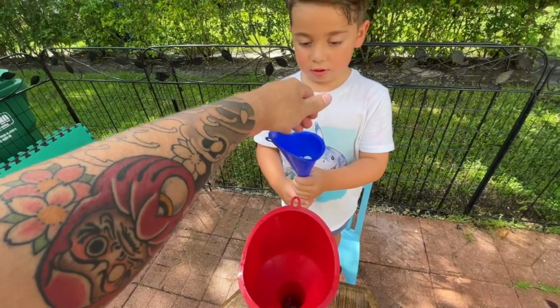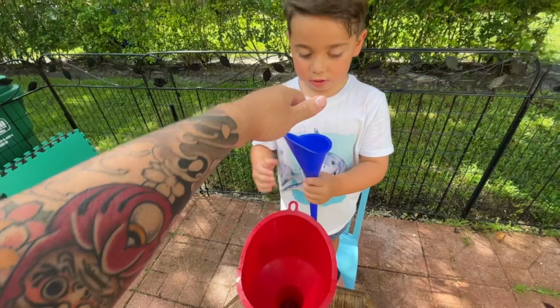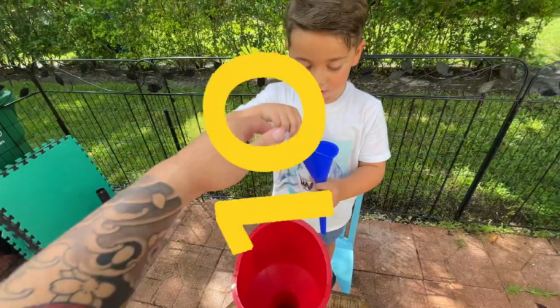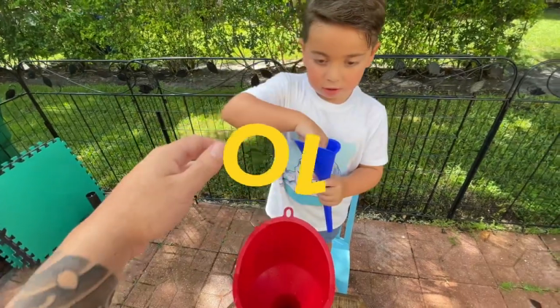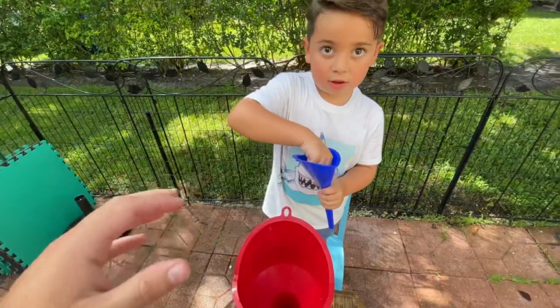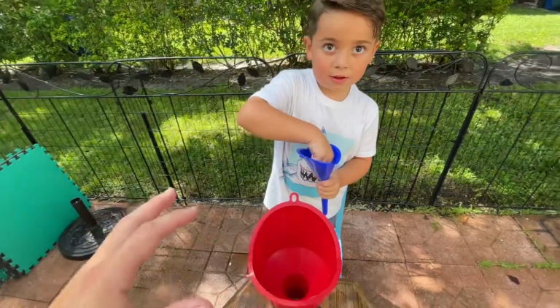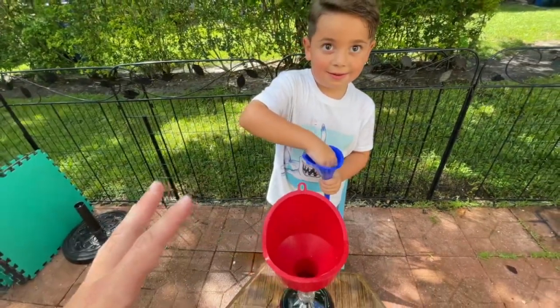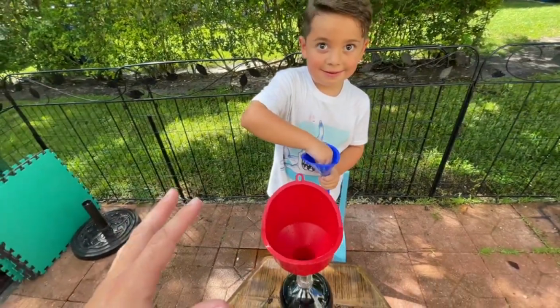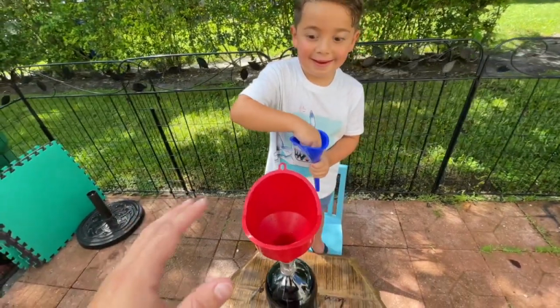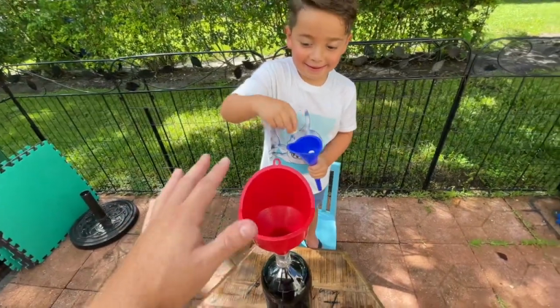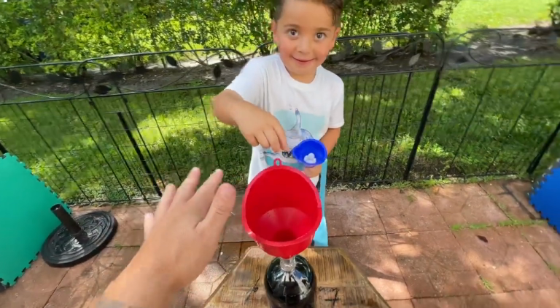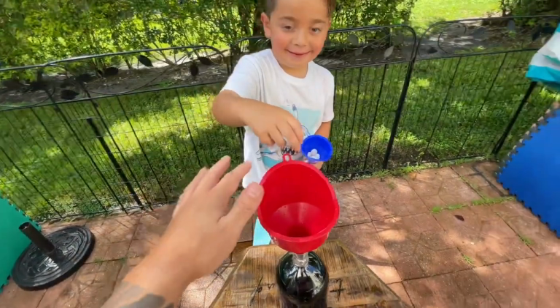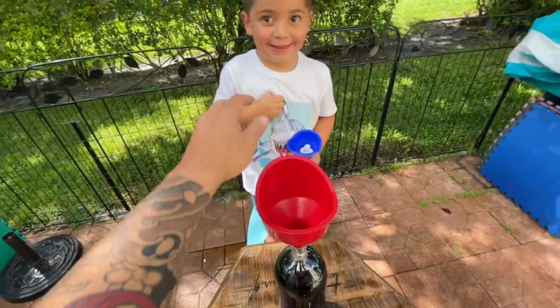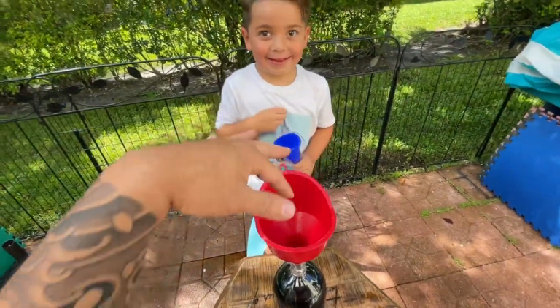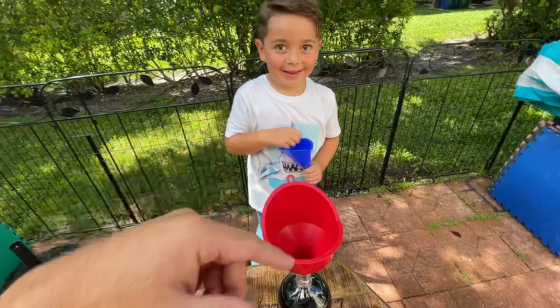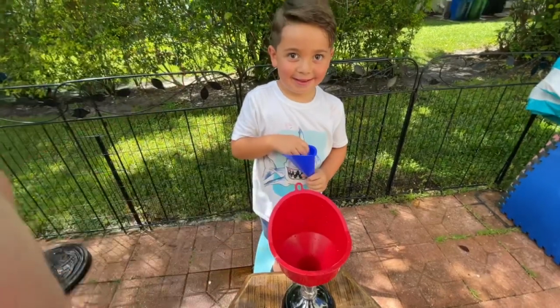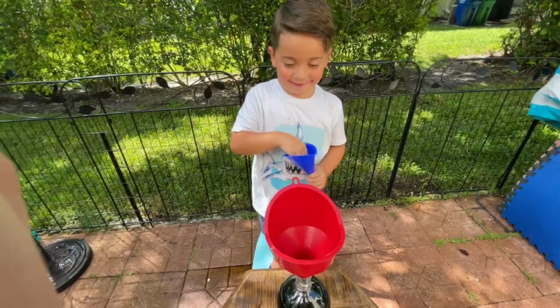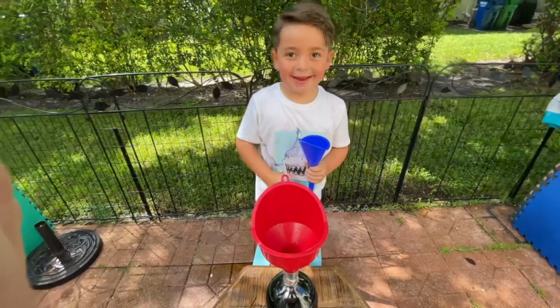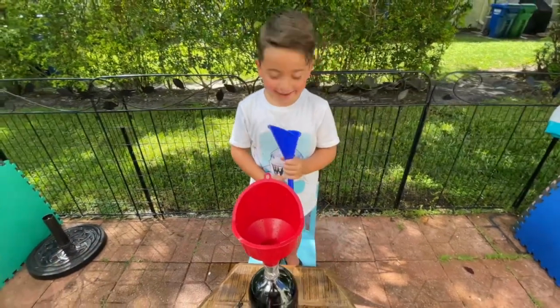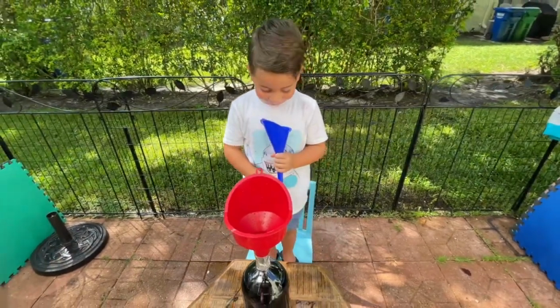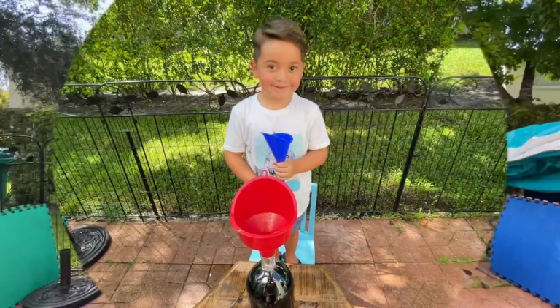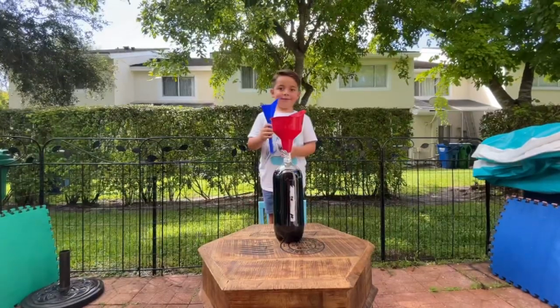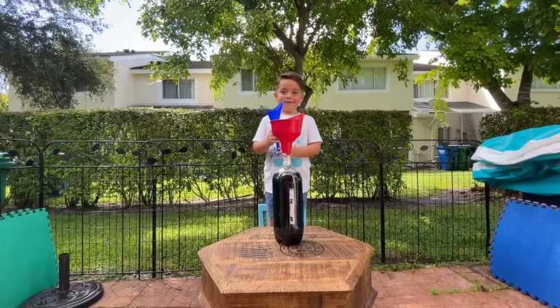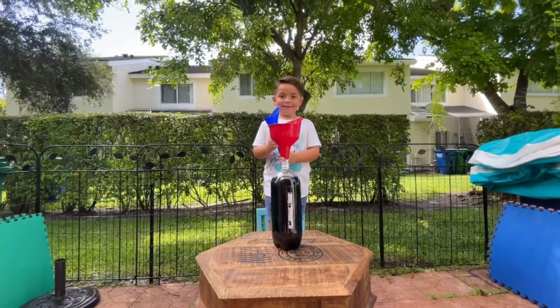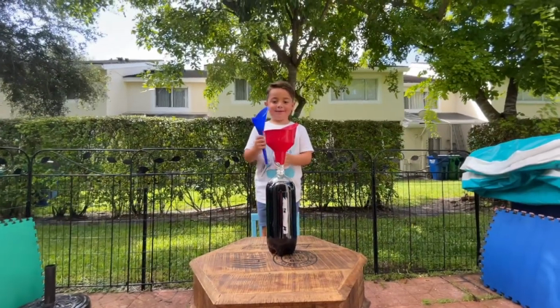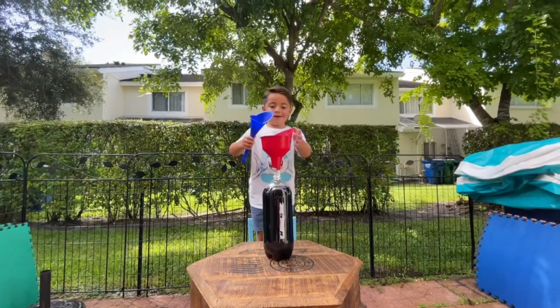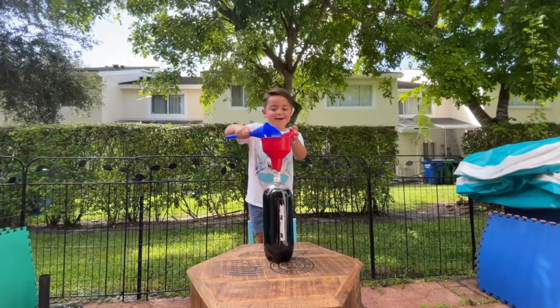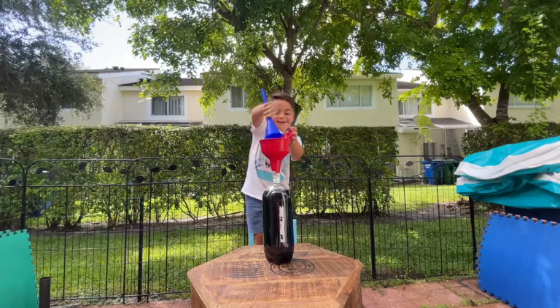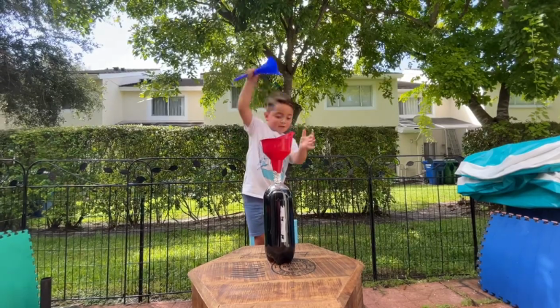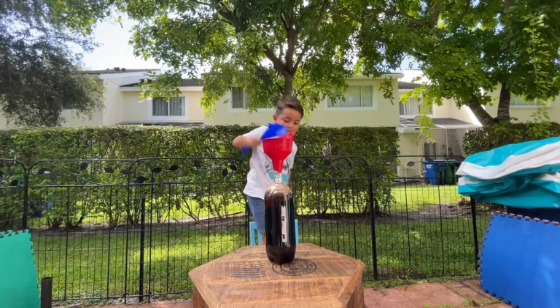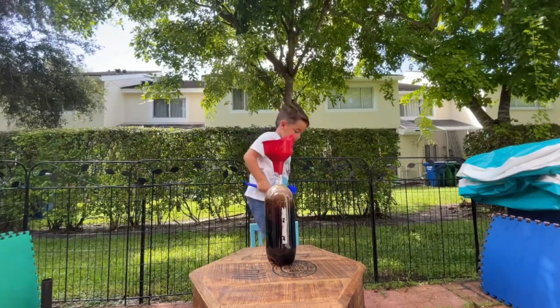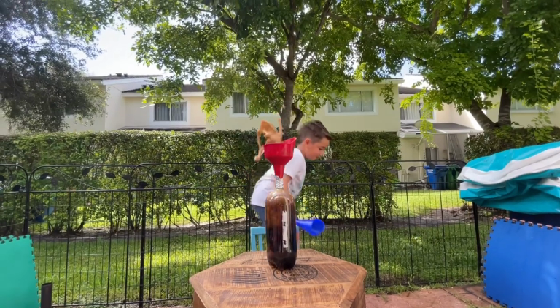One, two, three, four, five, six, seven, eight, nine, ten — that's a lot of them! You ready? All right, hold on. We're gonna put them all in at the same time. Two, three — go! Drop them all in!